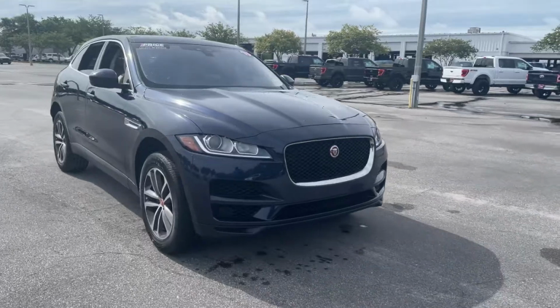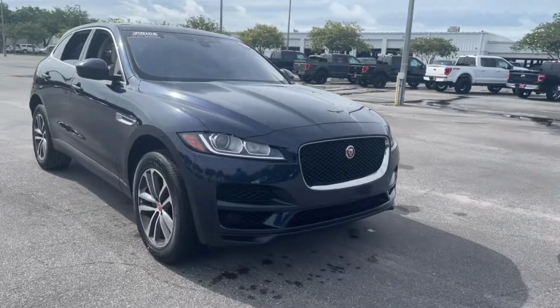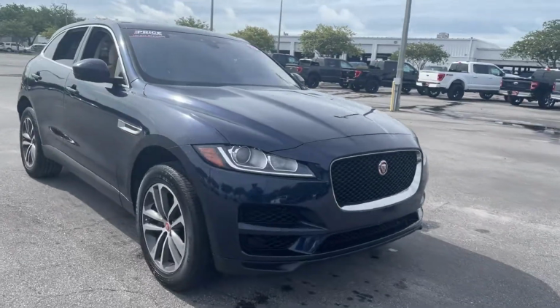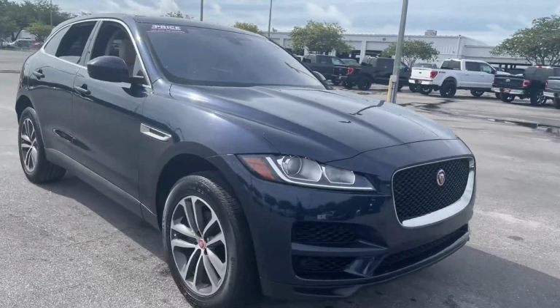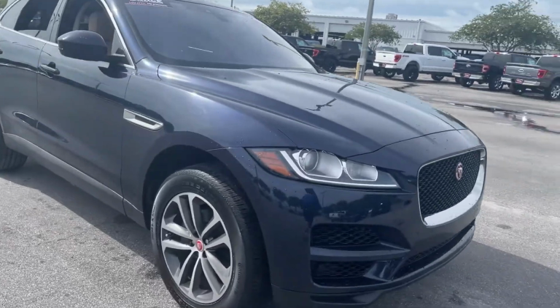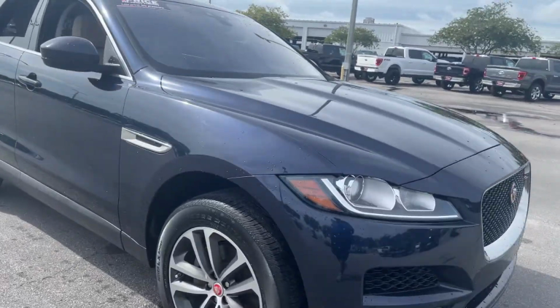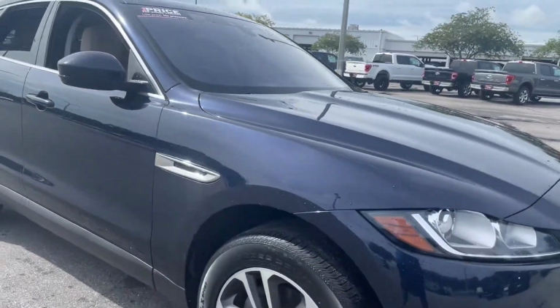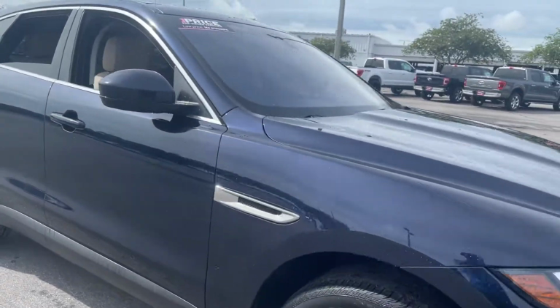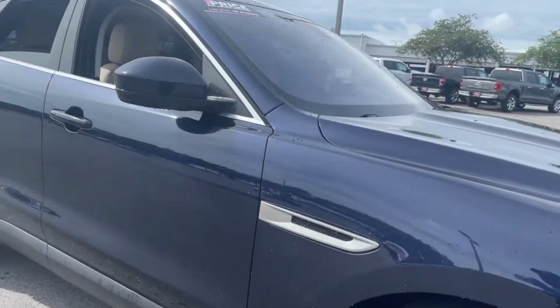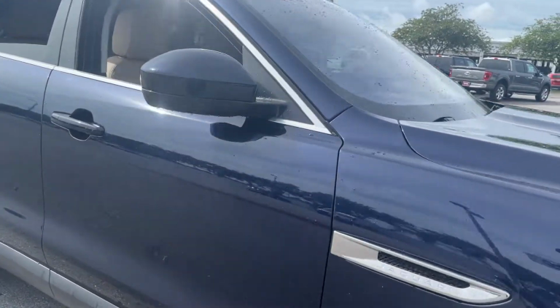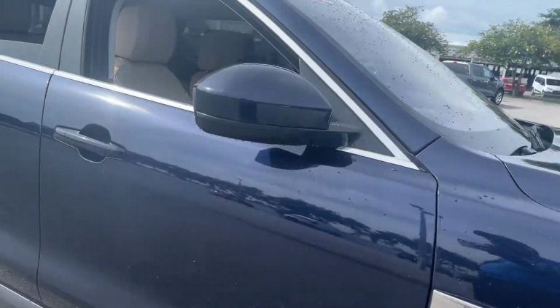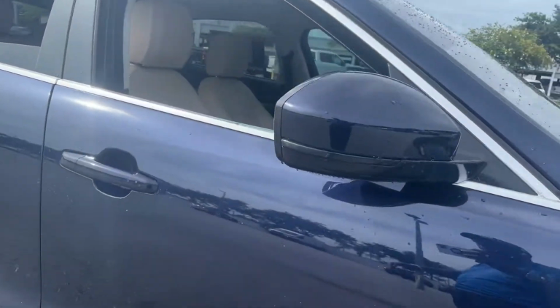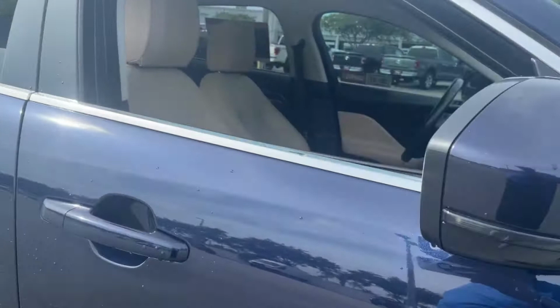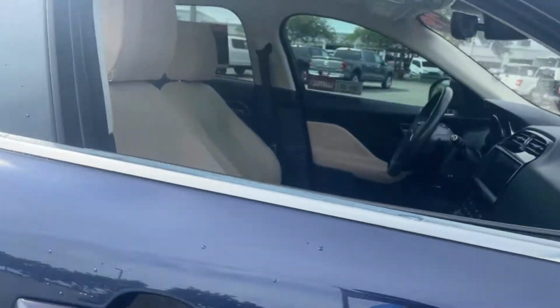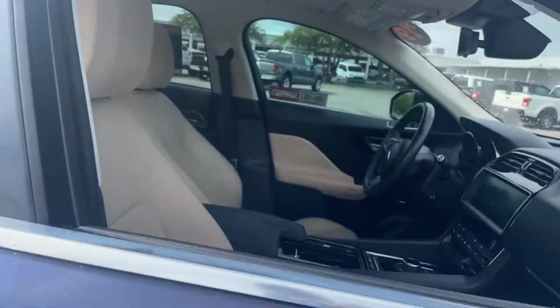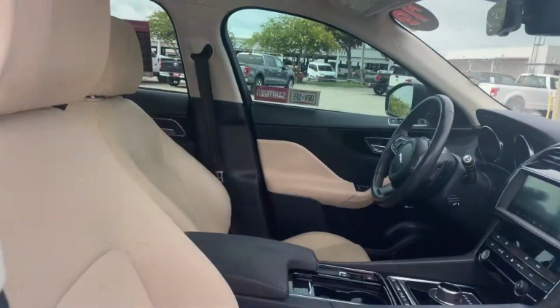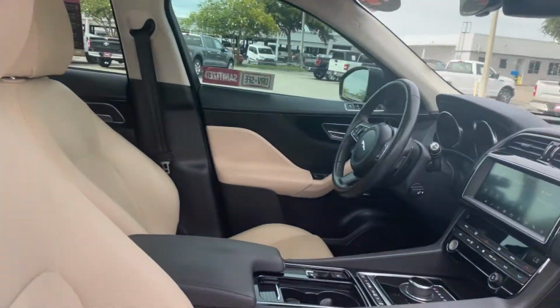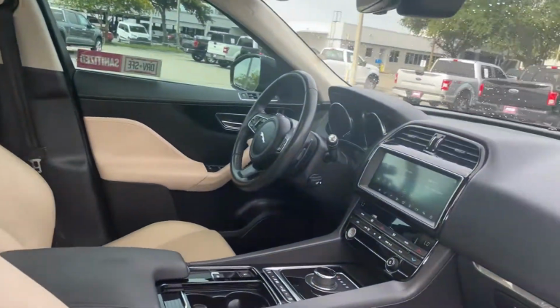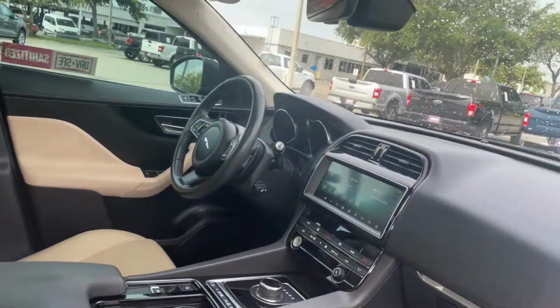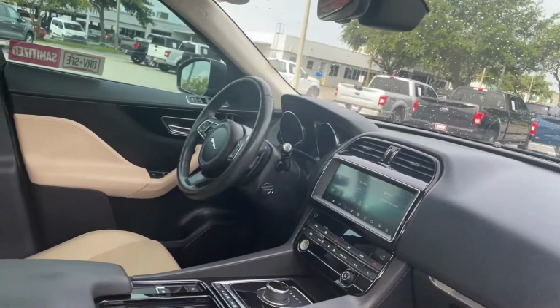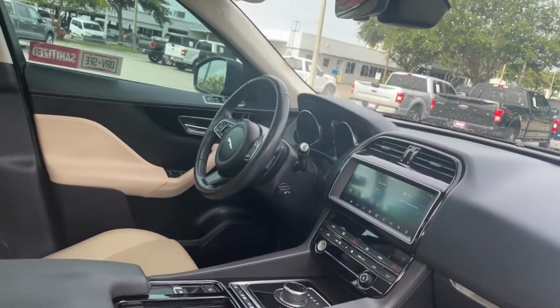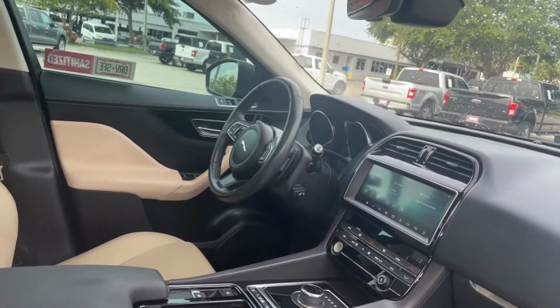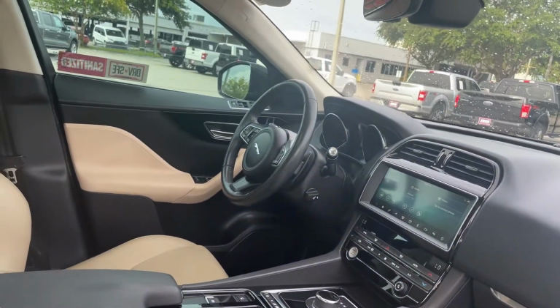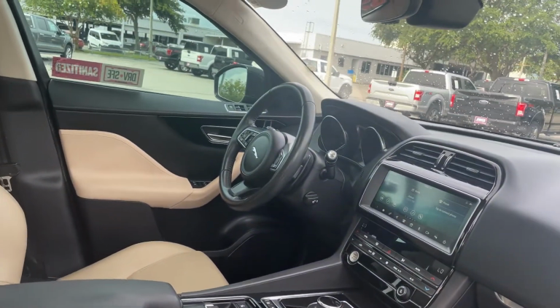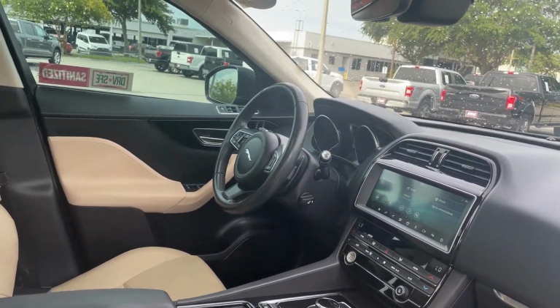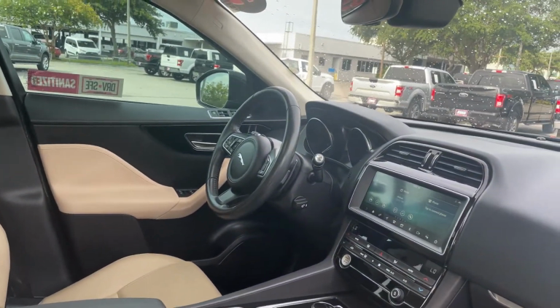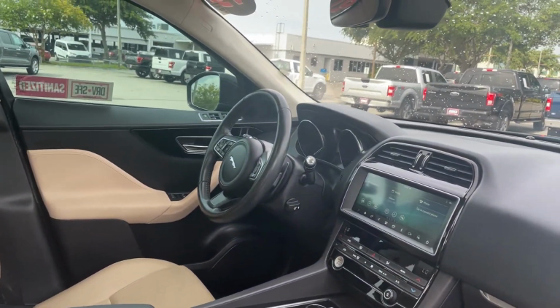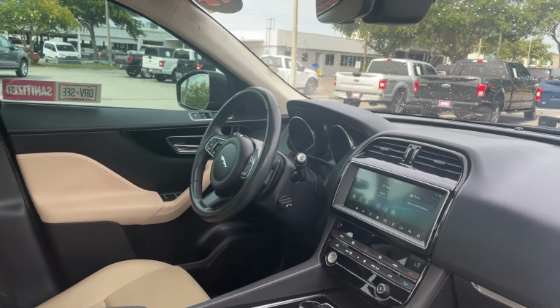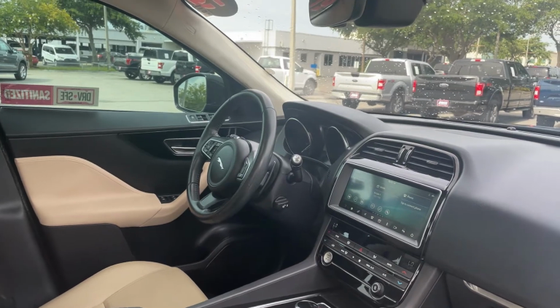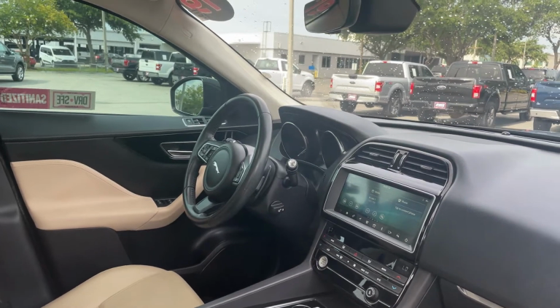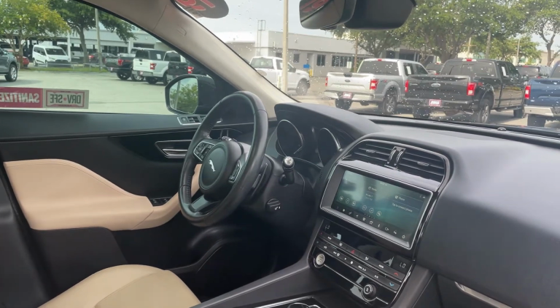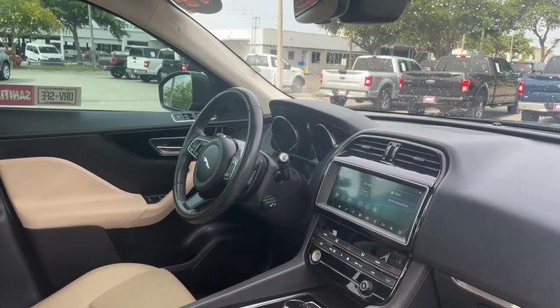This is a 2019 Jaguar F-Pace, blue over beige leather, and two-tone. Dual power seats, memory seating on the driver's side, power windows, locks, and mirrors.